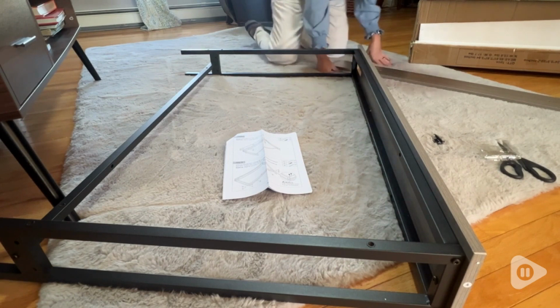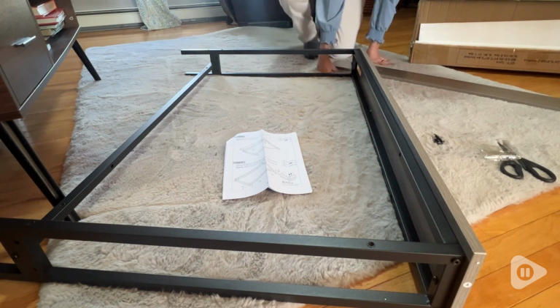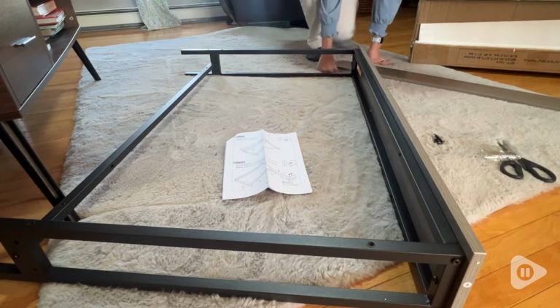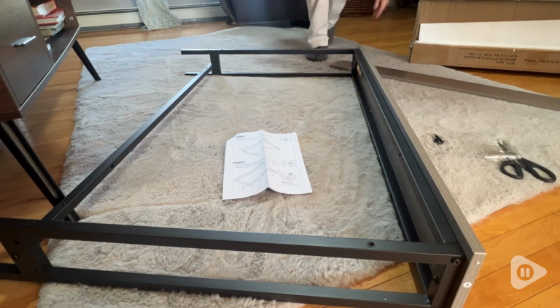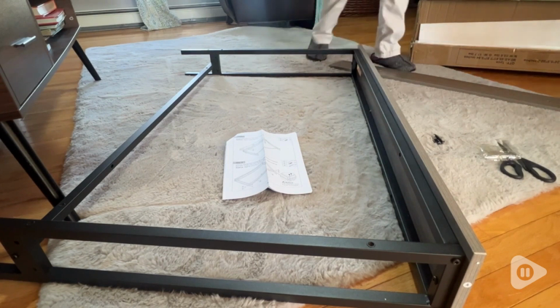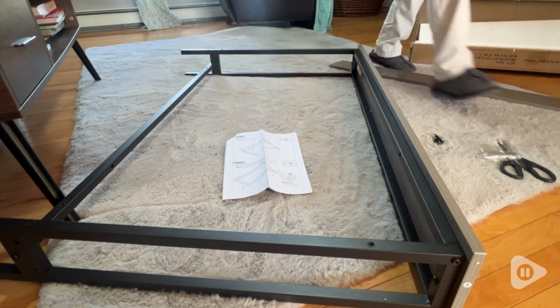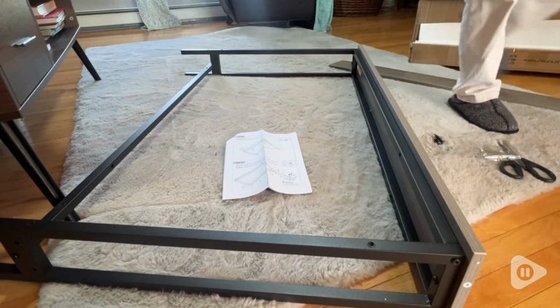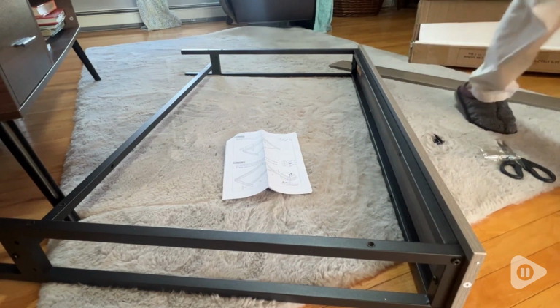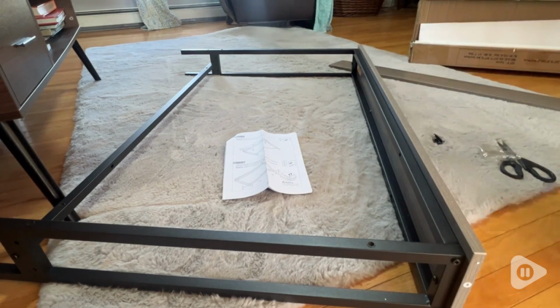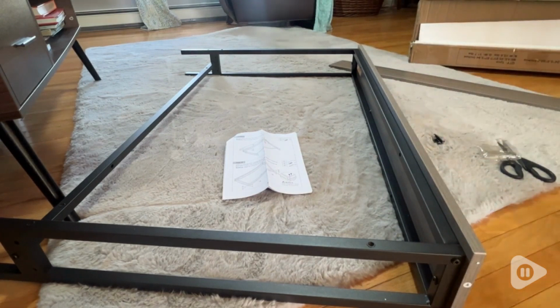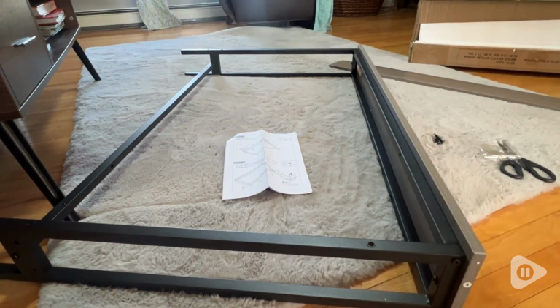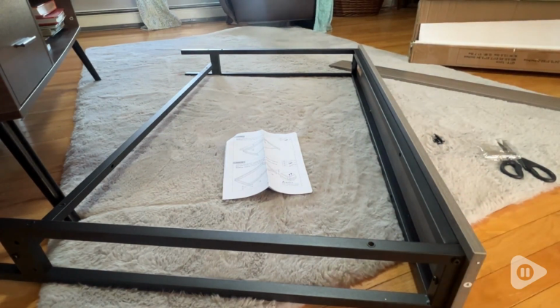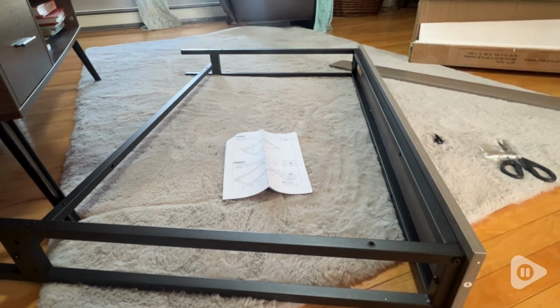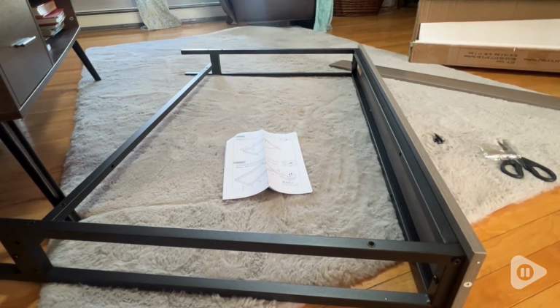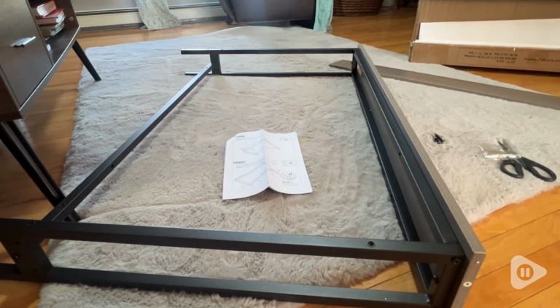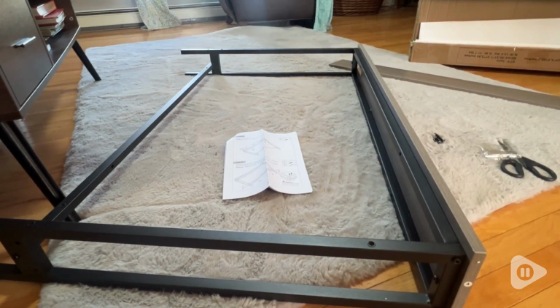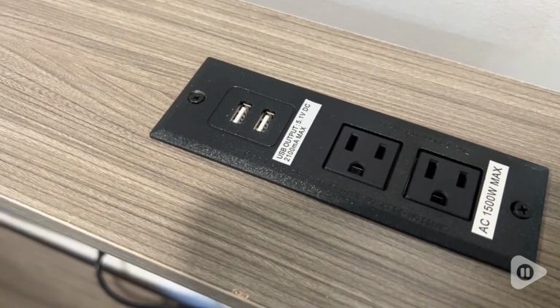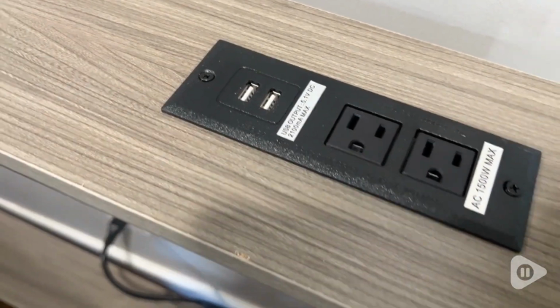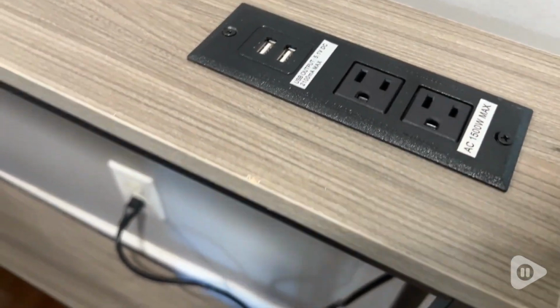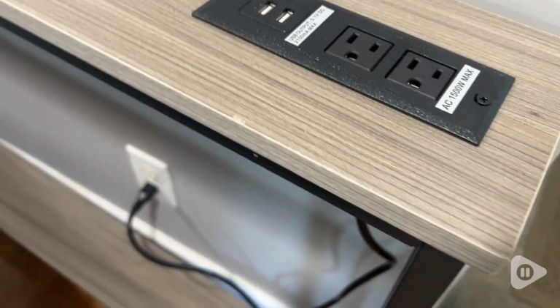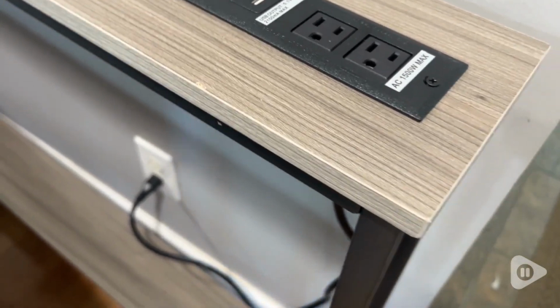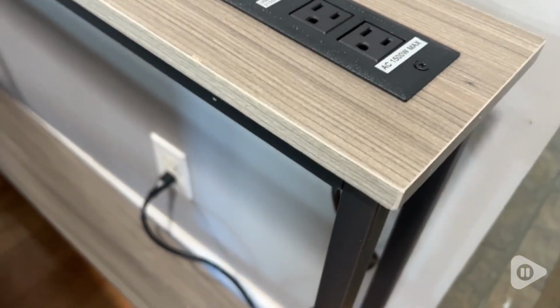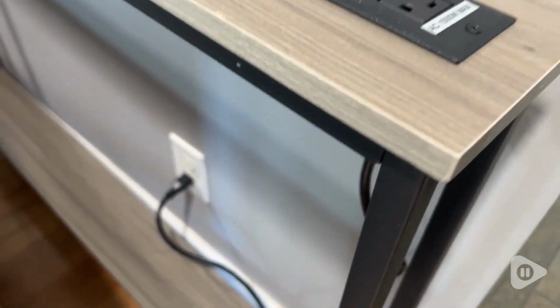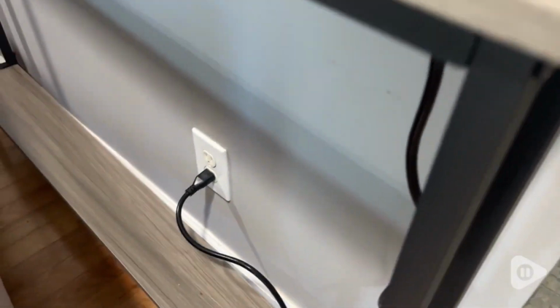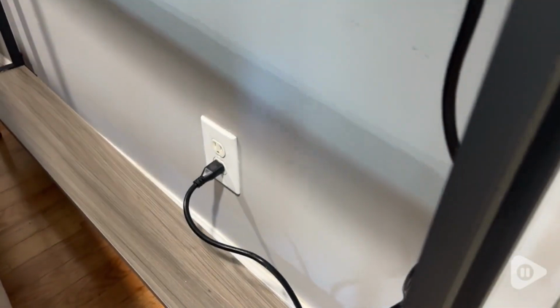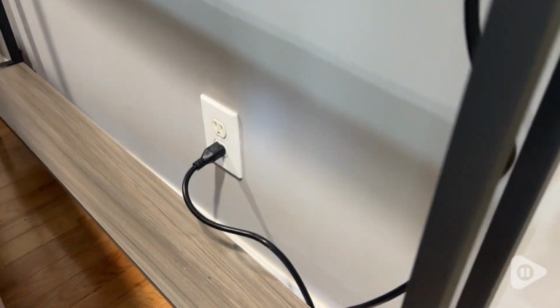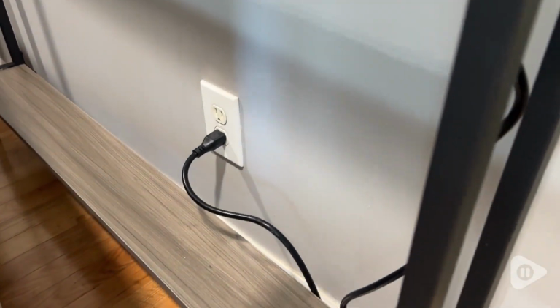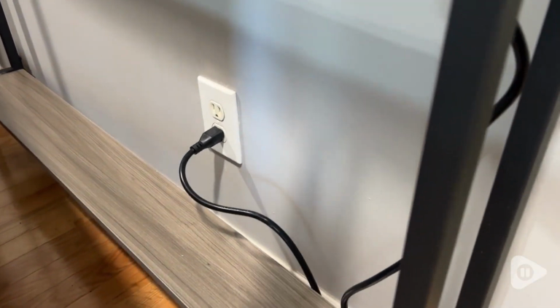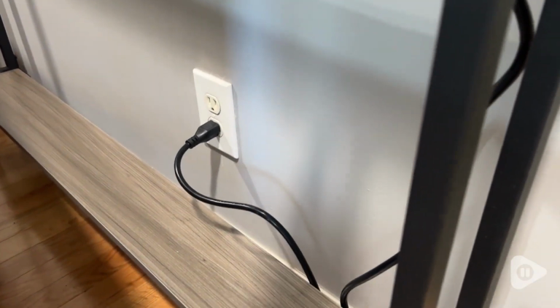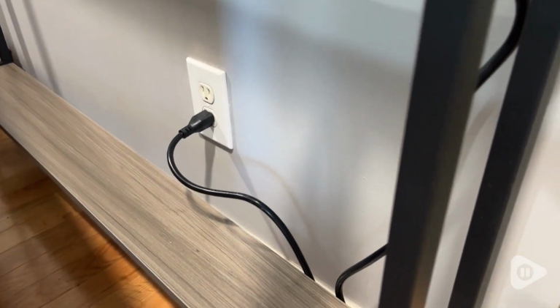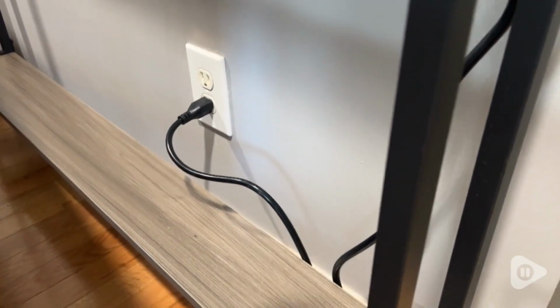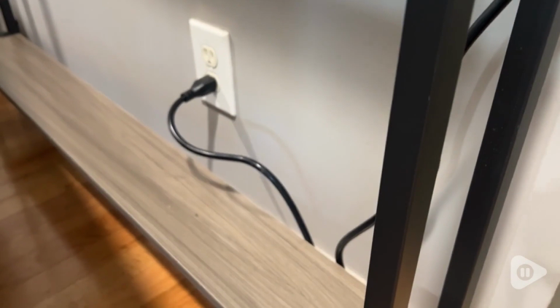I really like the top shelf because it has a USB and double outlet plugs on it, making it really convenient so that you don't have to move your sofa every time that you're going to plug something in.